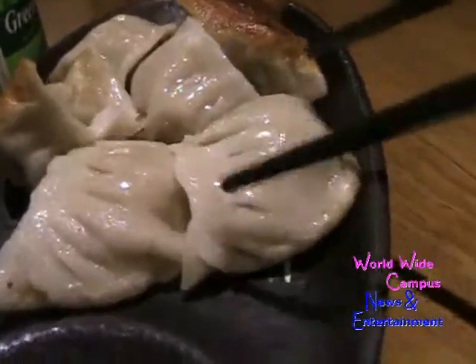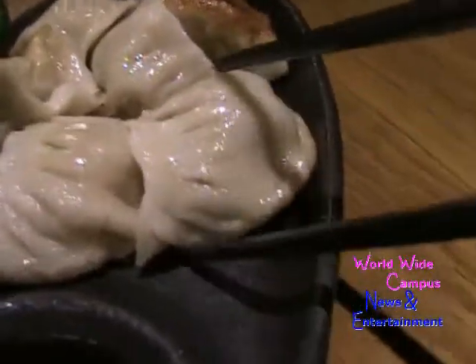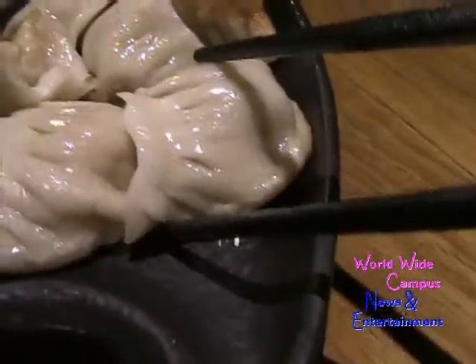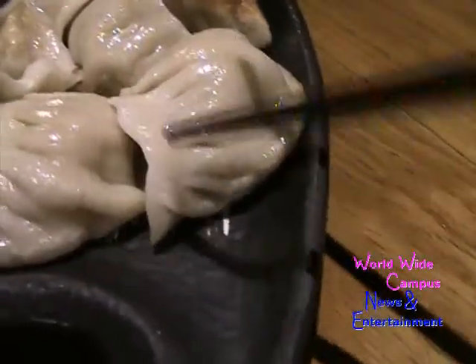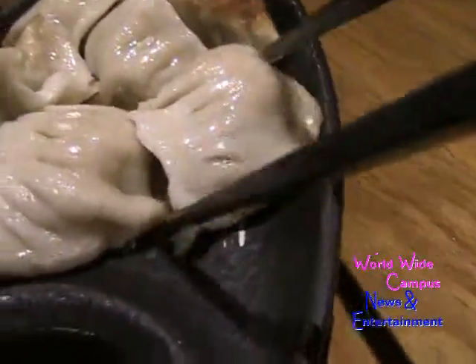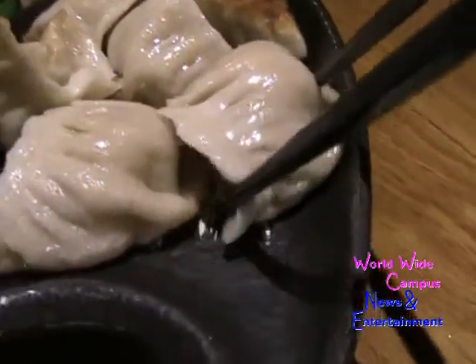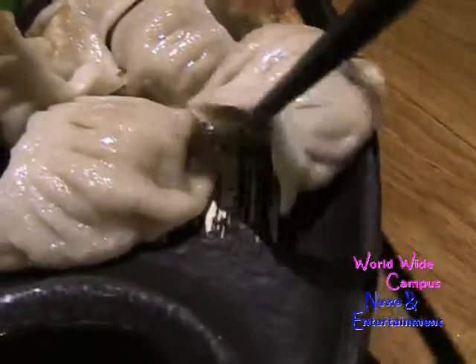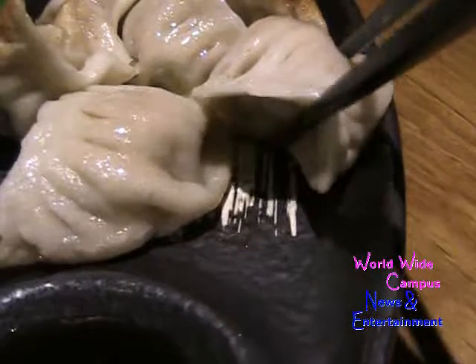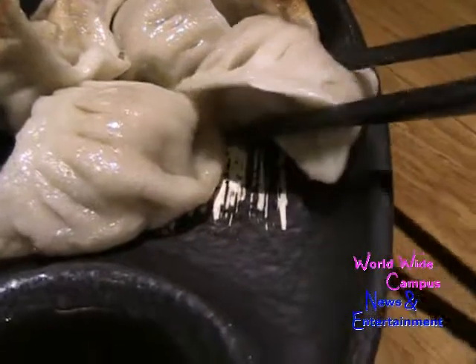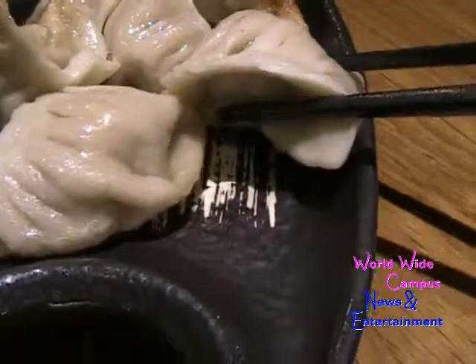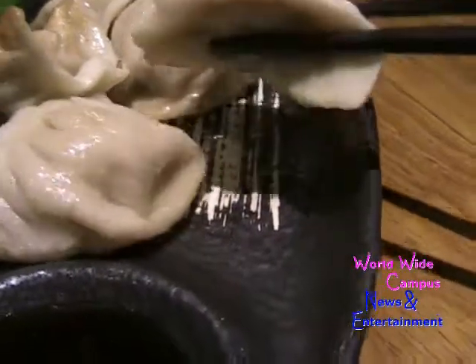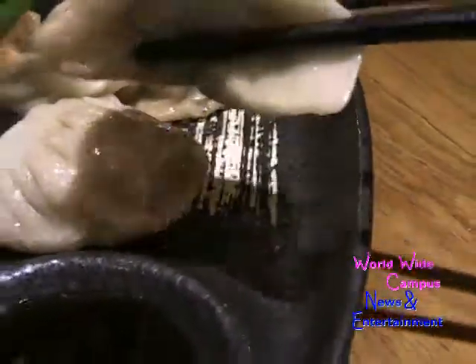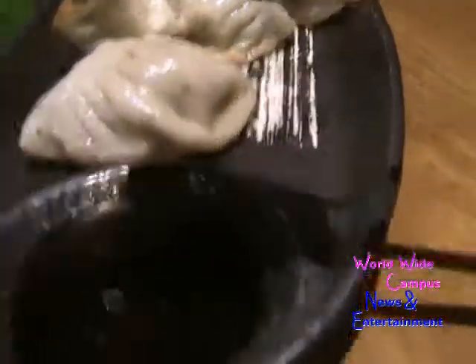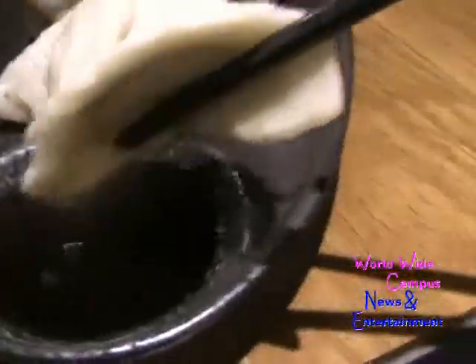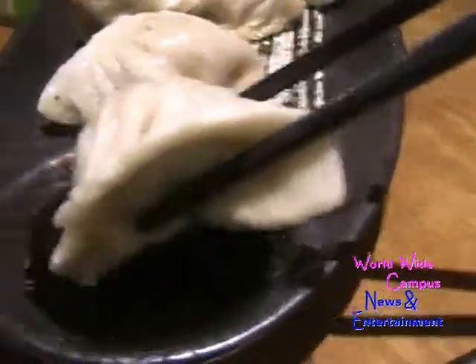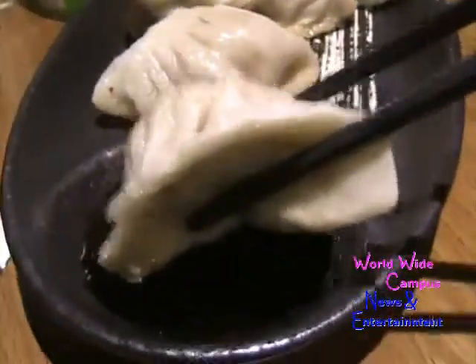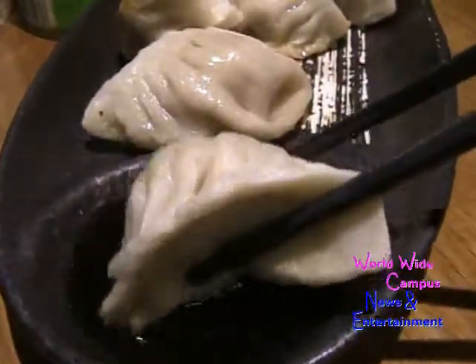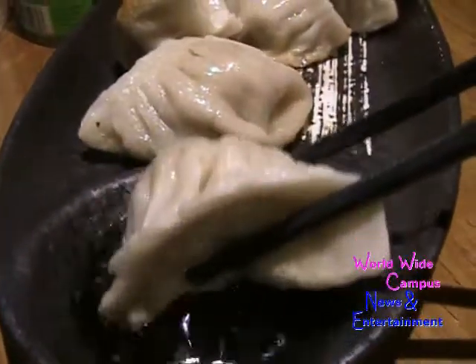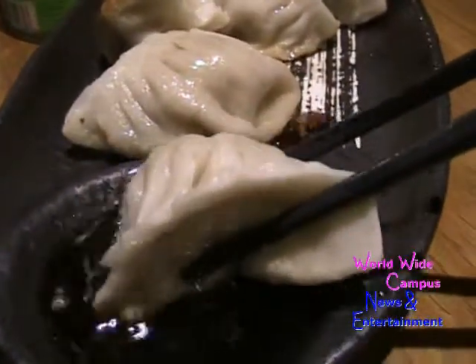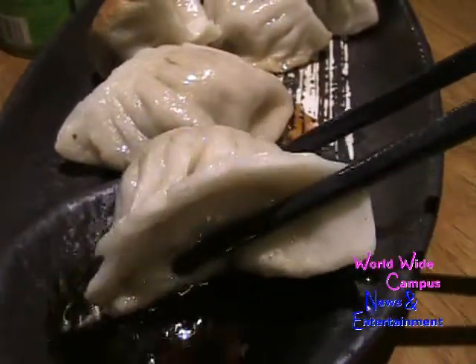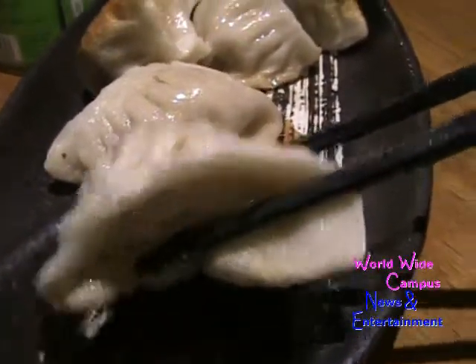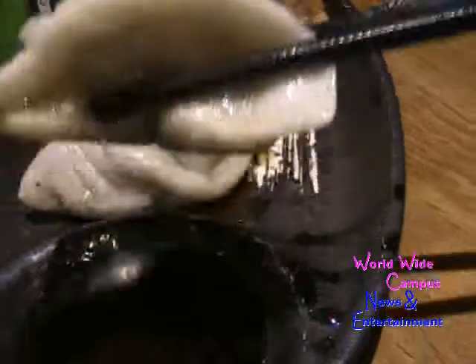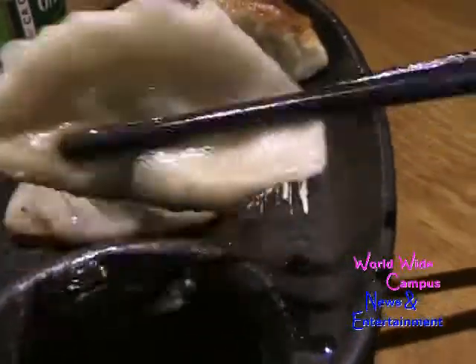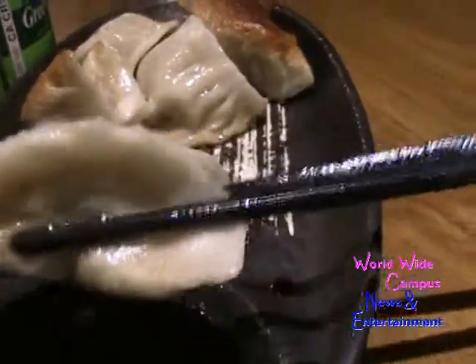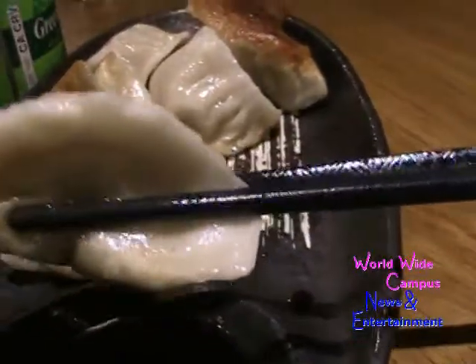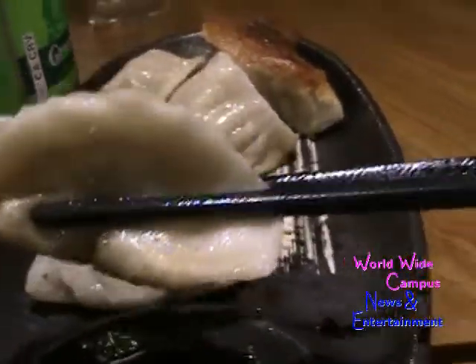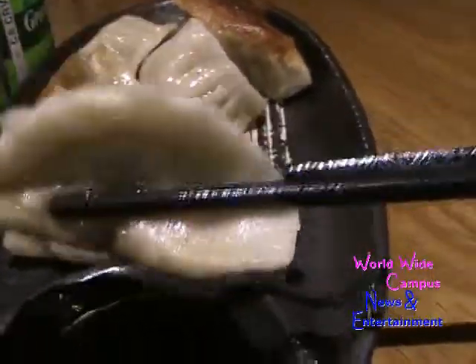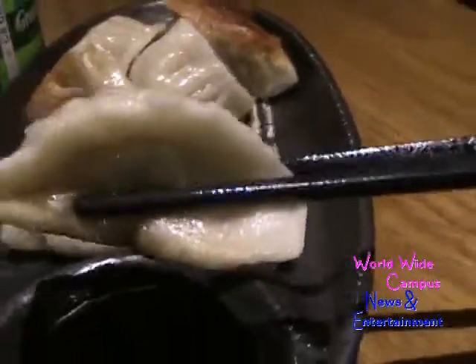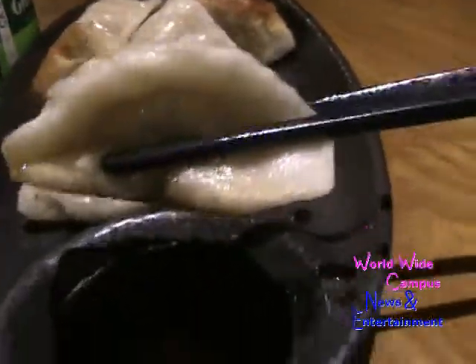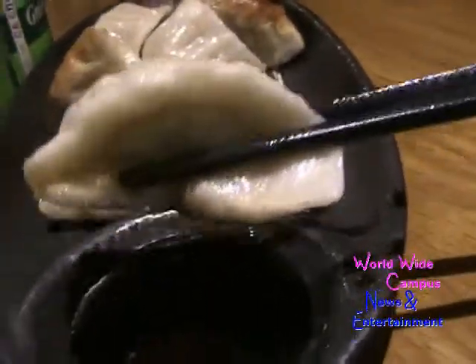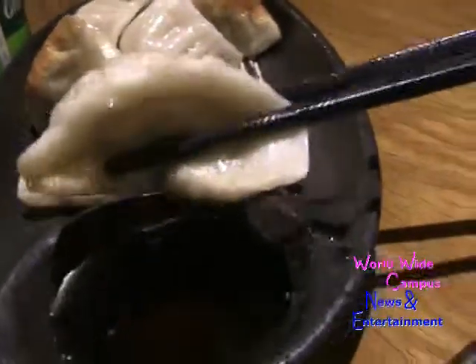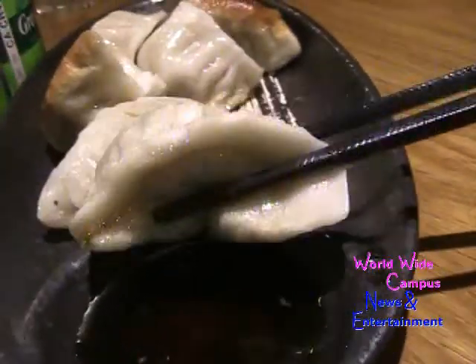I'm going to take the first dumpling using my chopsticks — that's why I gotta leave — and just dip it into this dumpling sauce. Let's see how it goes.